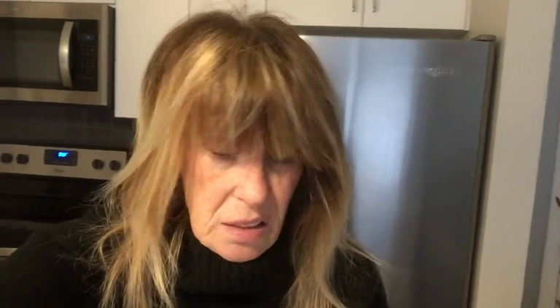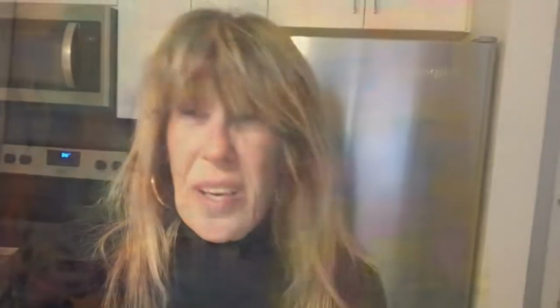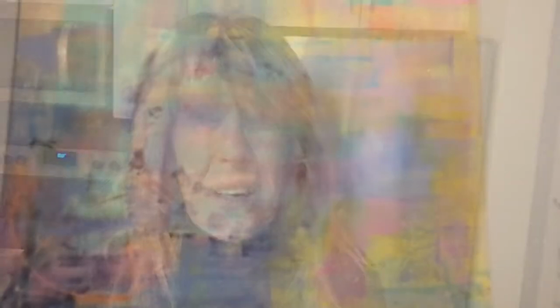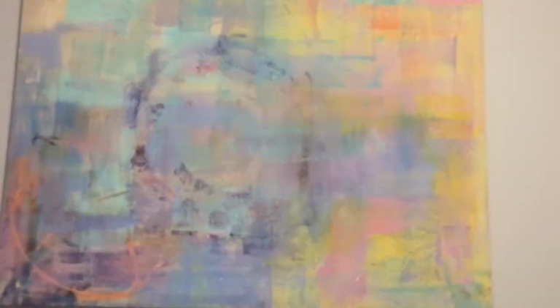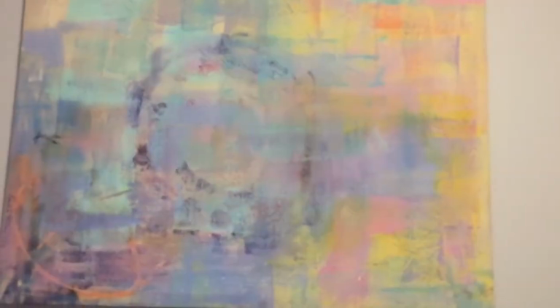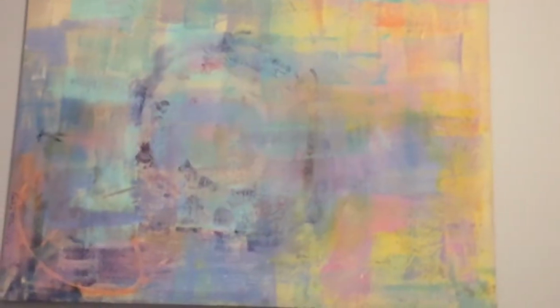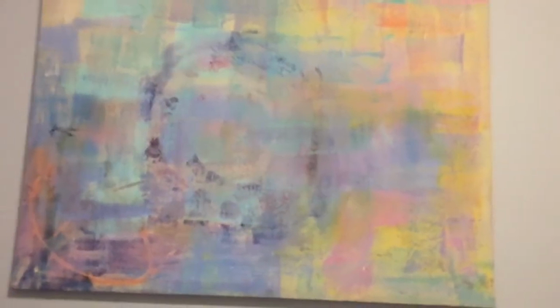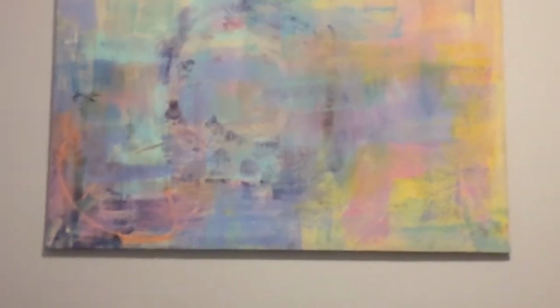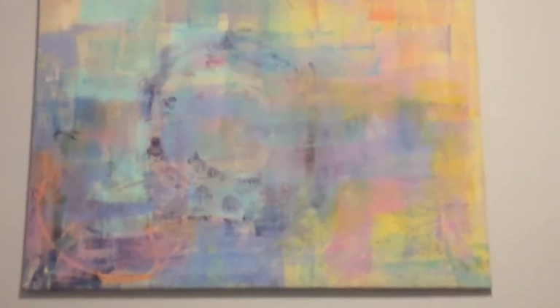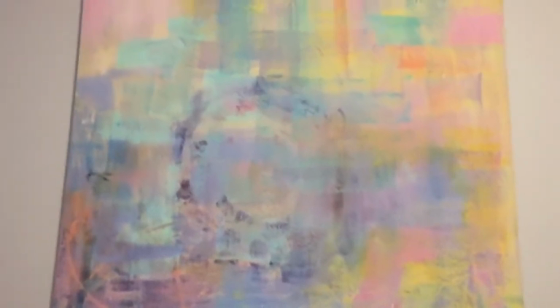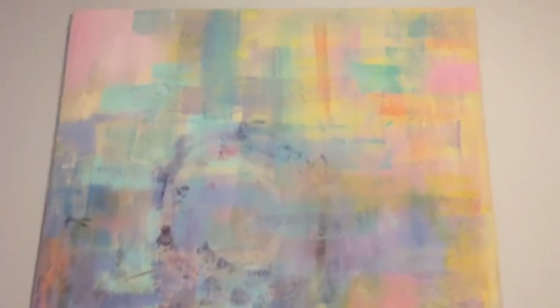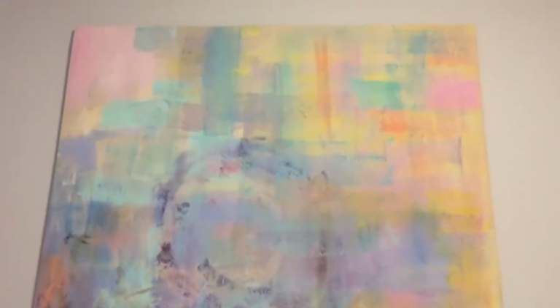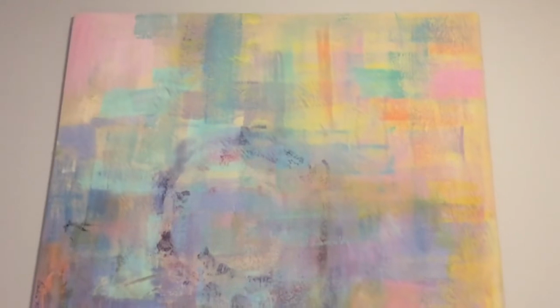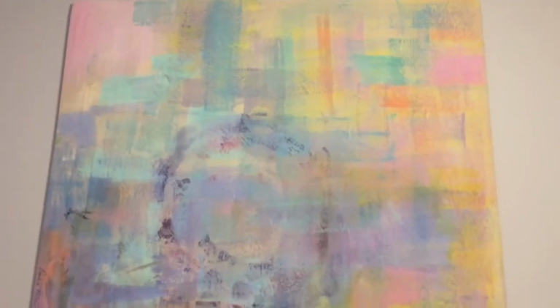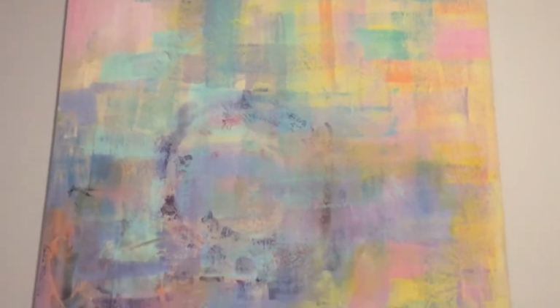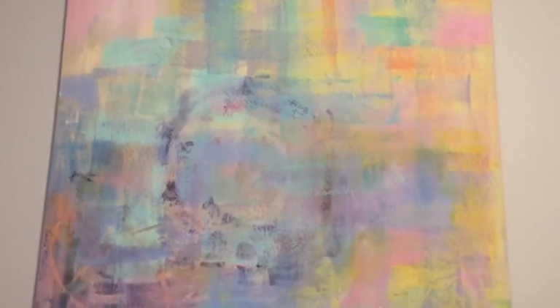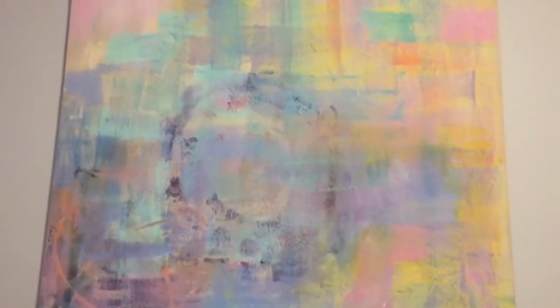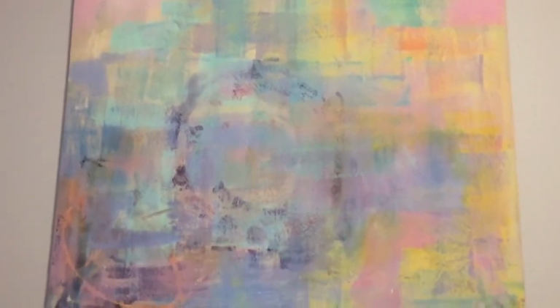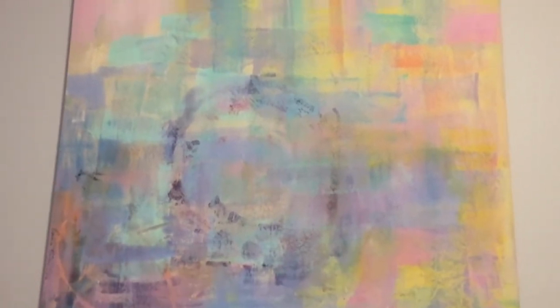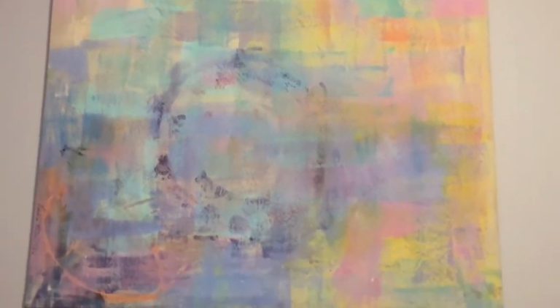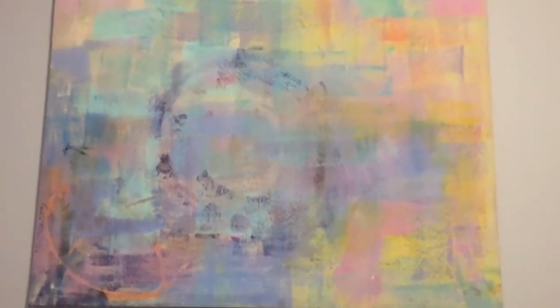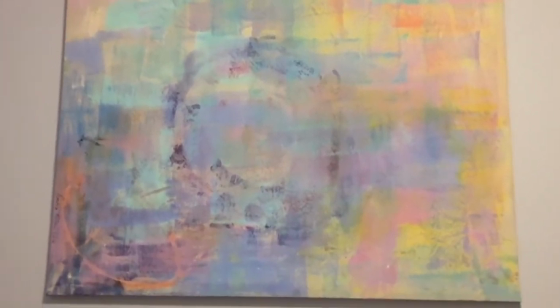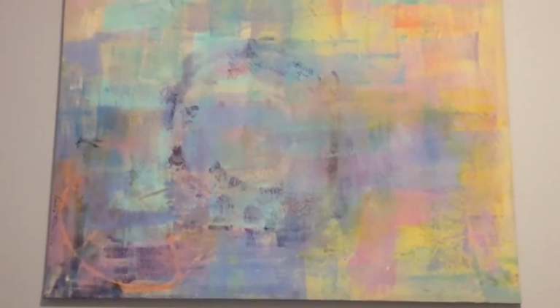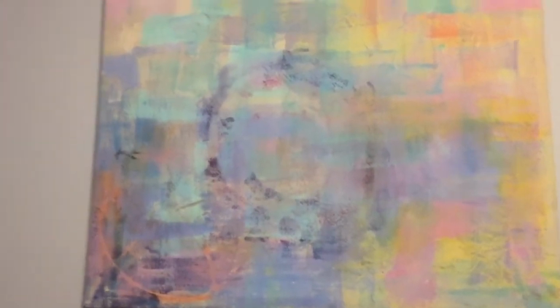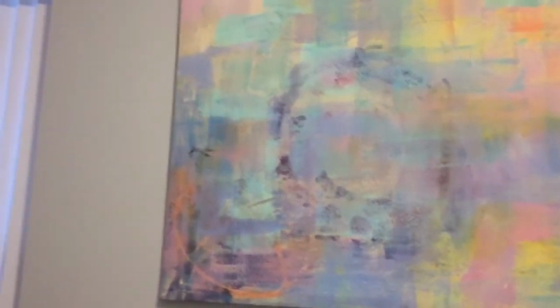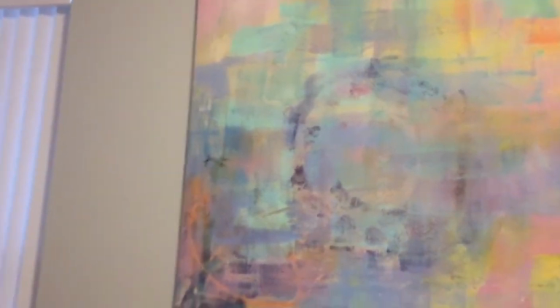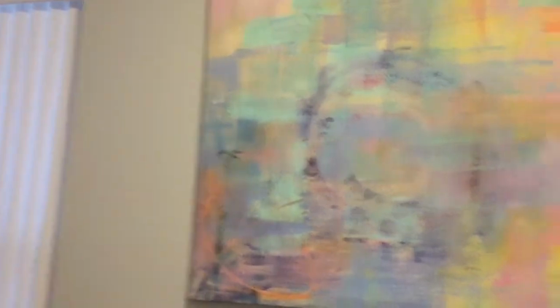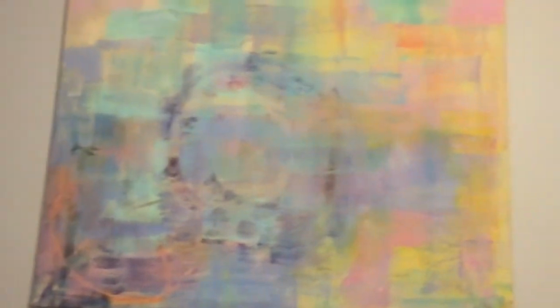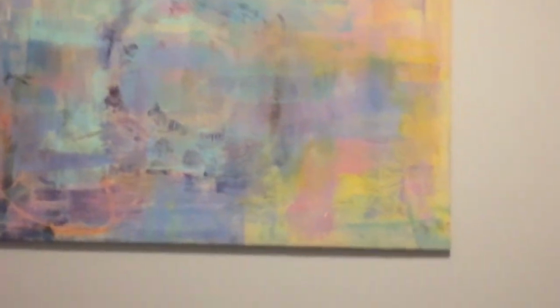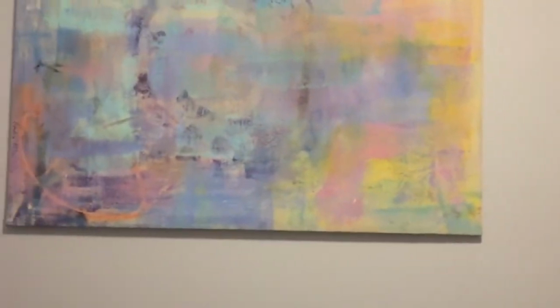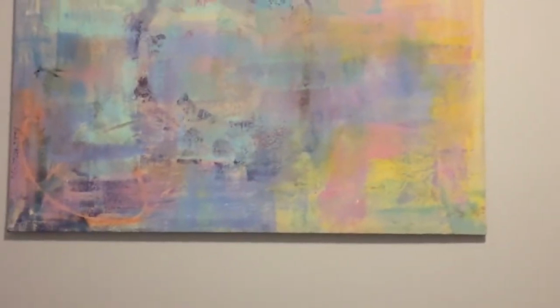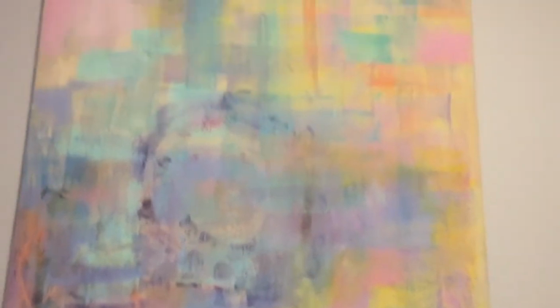Look at that. It doesn't ruin your walls when you want to take it off — it's so easy. And that's it. This one I hung in my bedroom, and I think it's gorgeous because it's very peaceful and it has light colors.